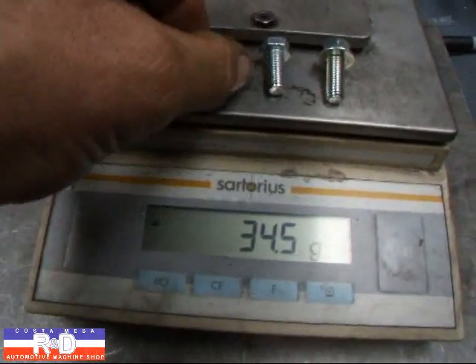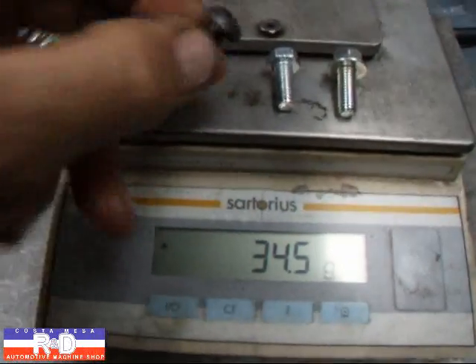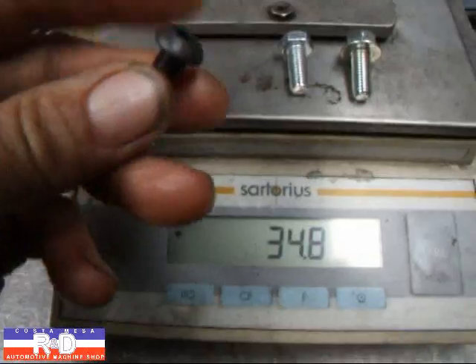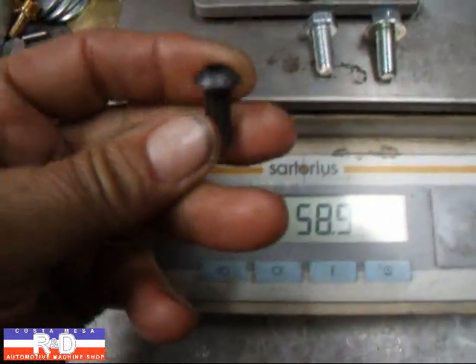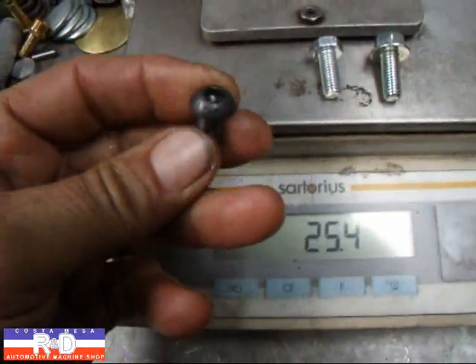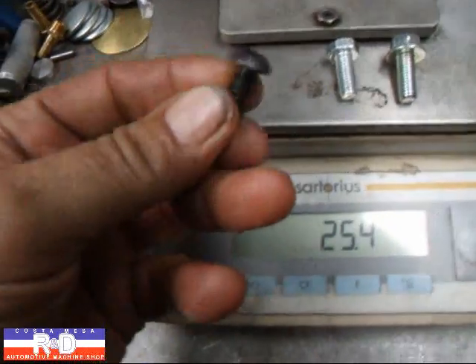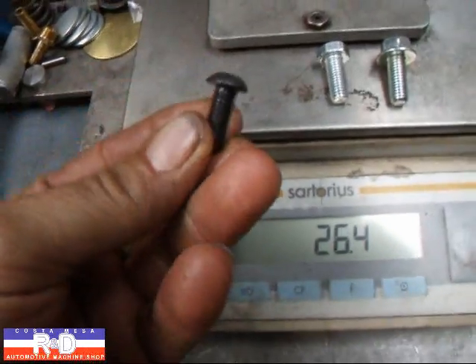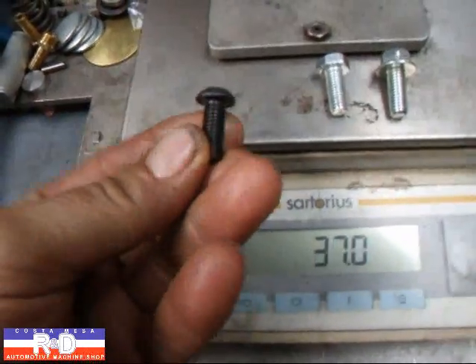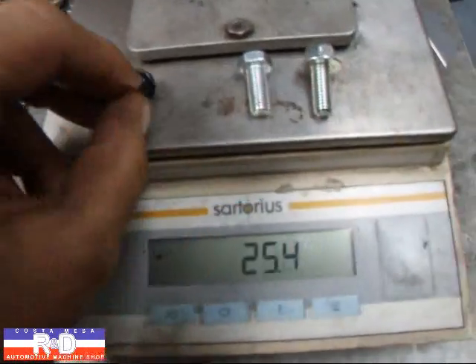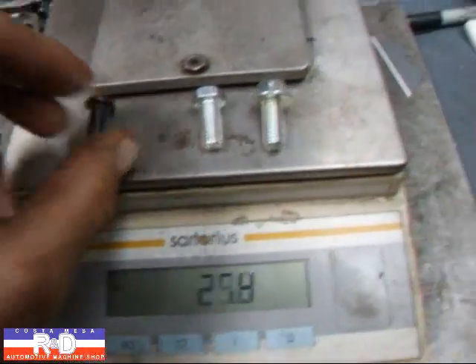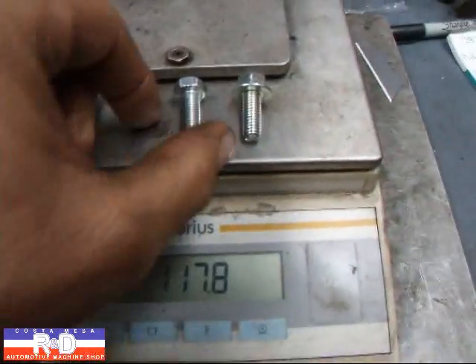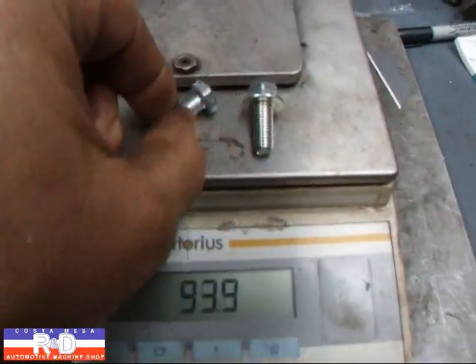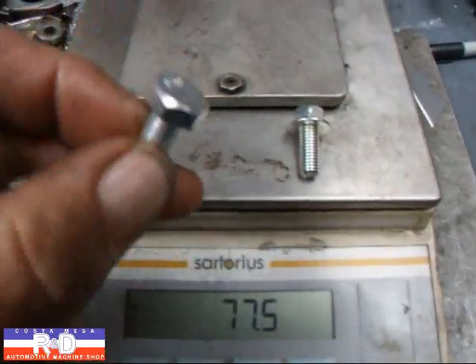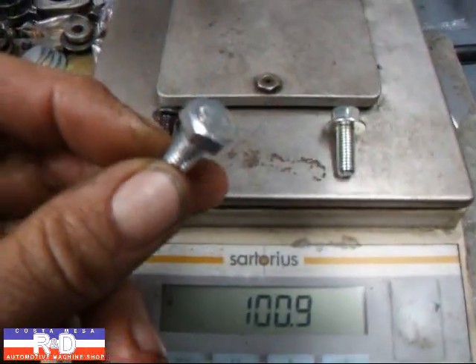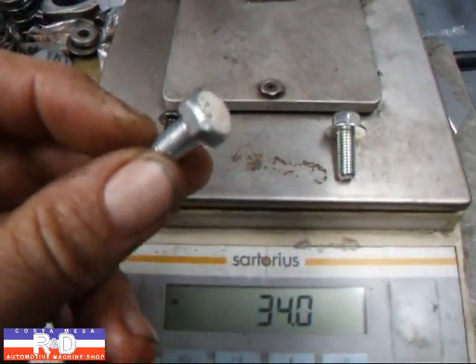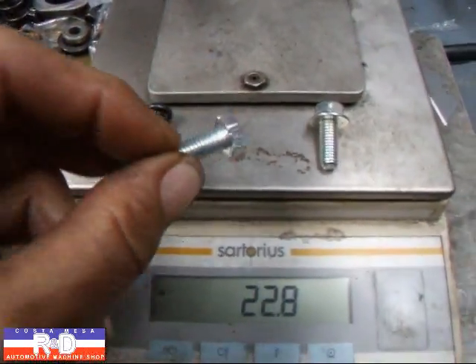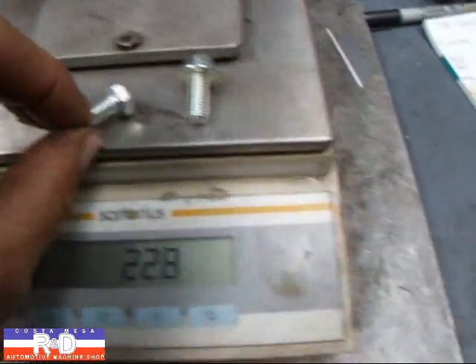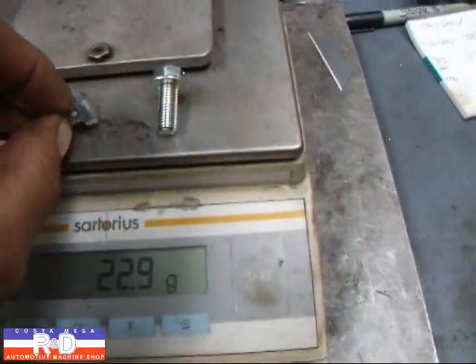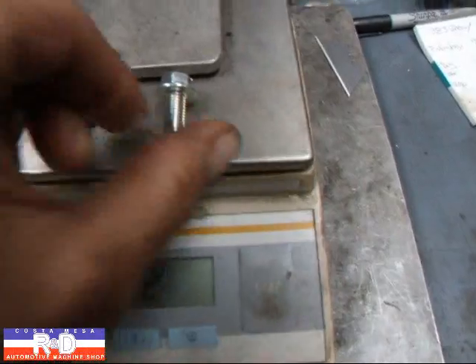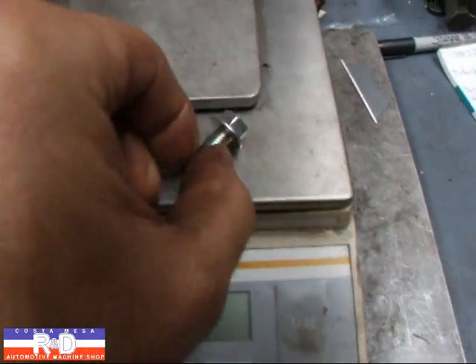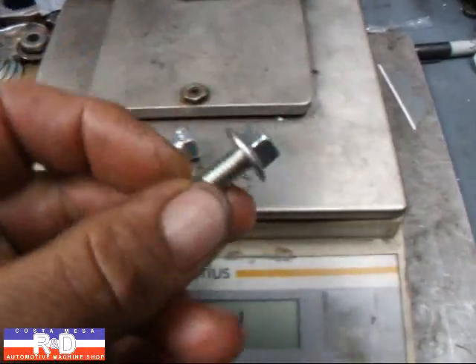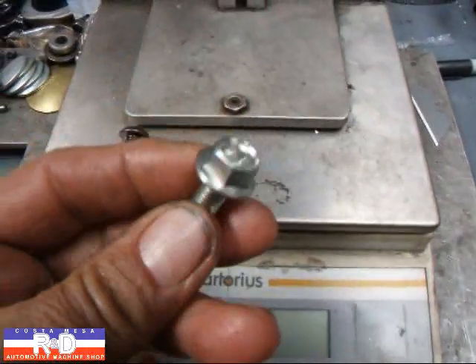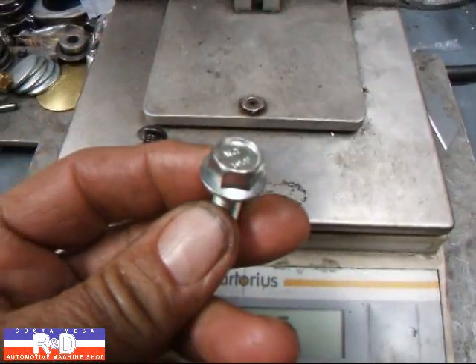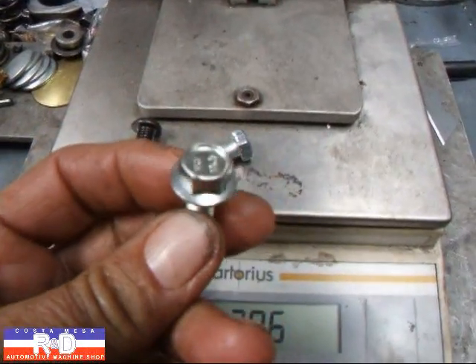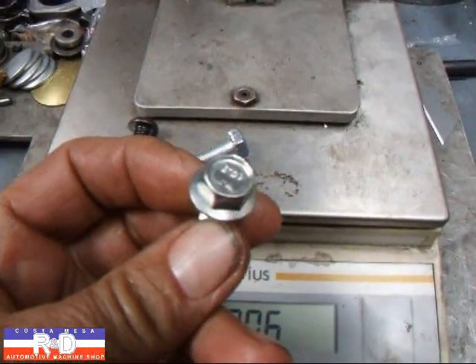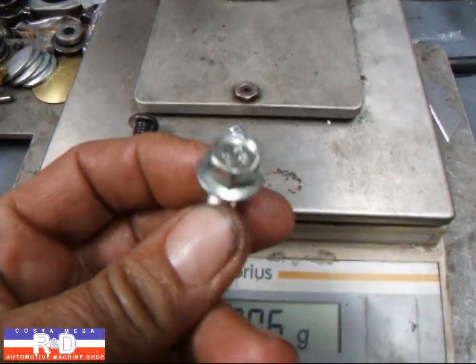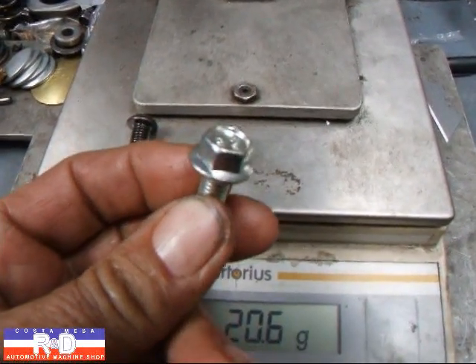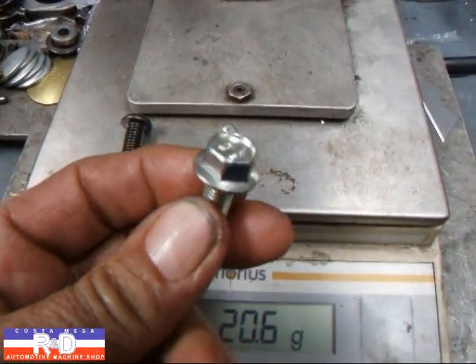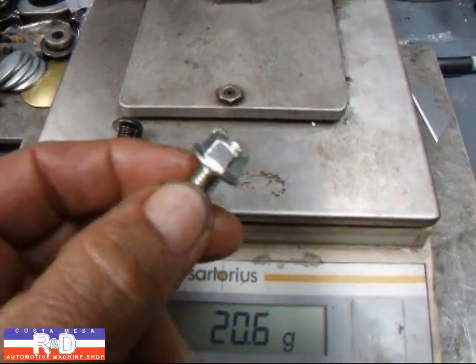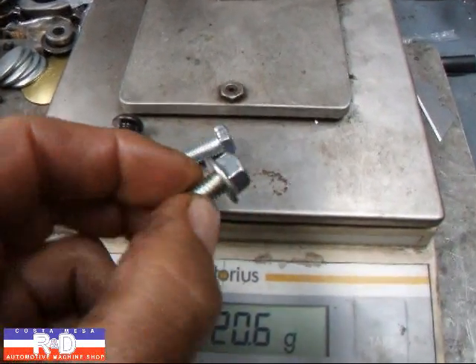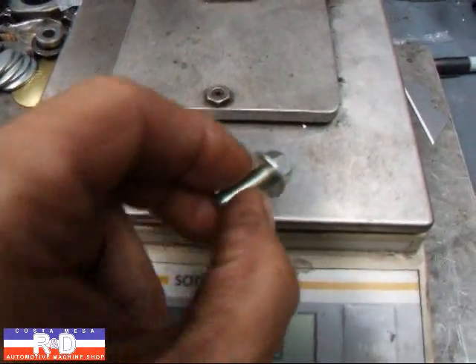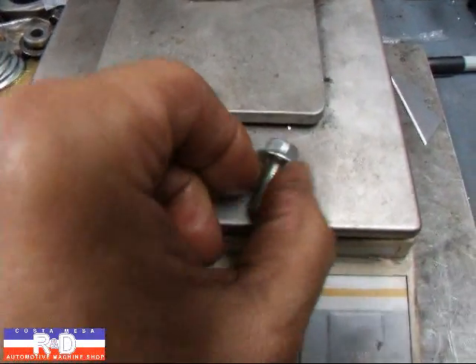This is what's called a button head bolt. This is a regular hex bolt and this is a flanged hex bolt, which works real well for a lot of applications.